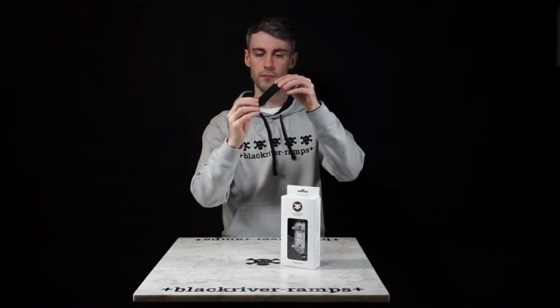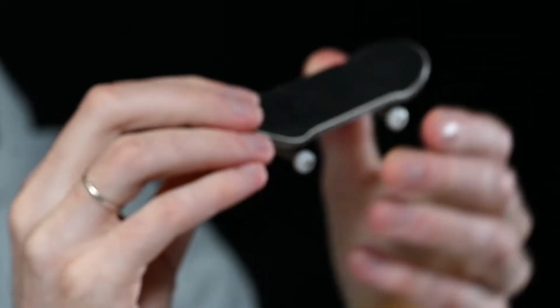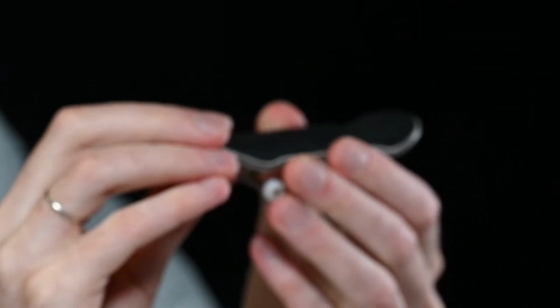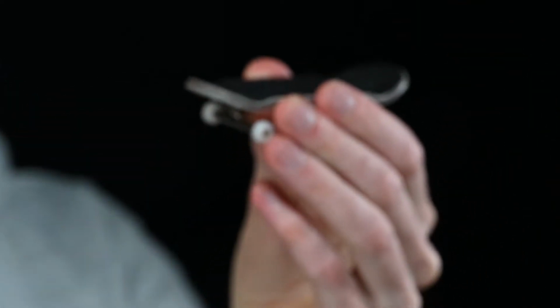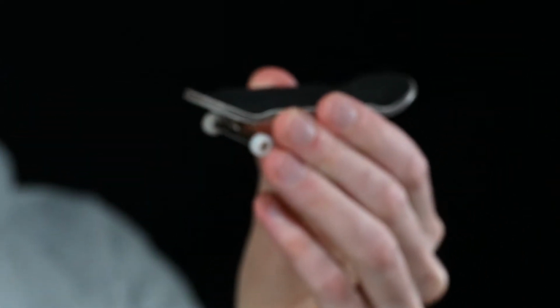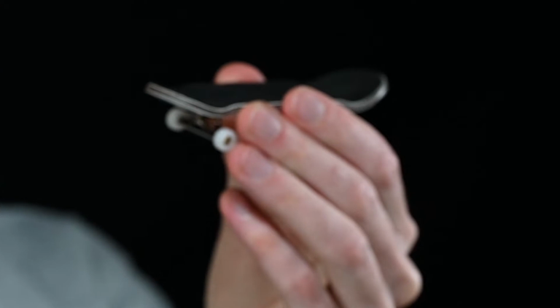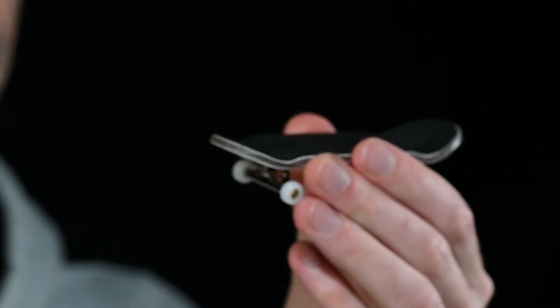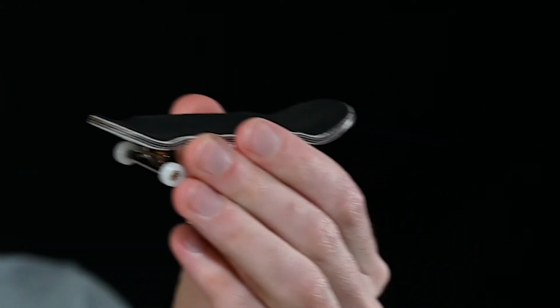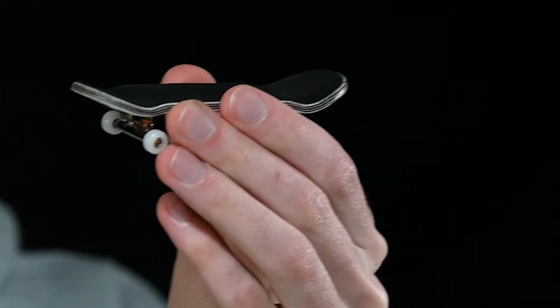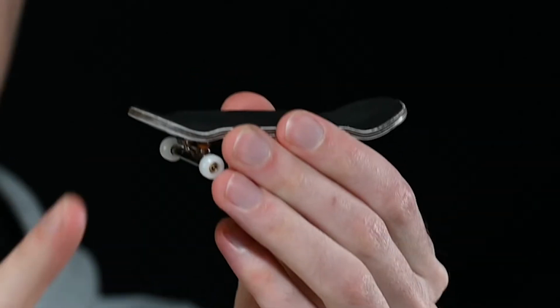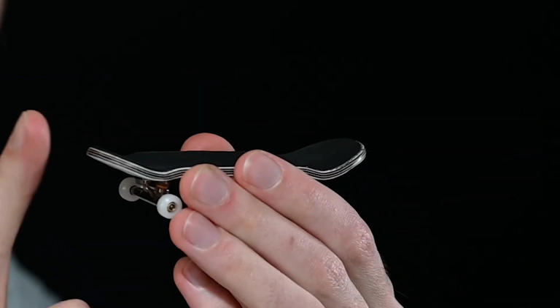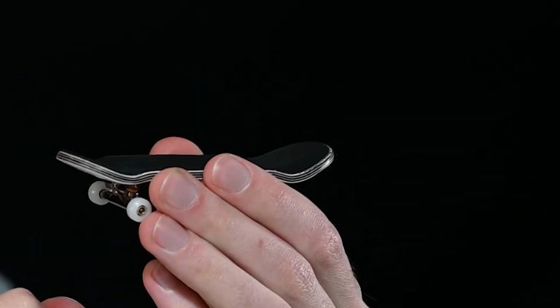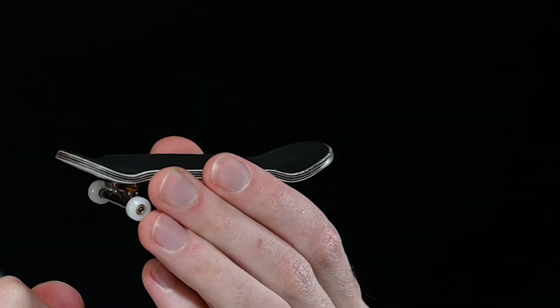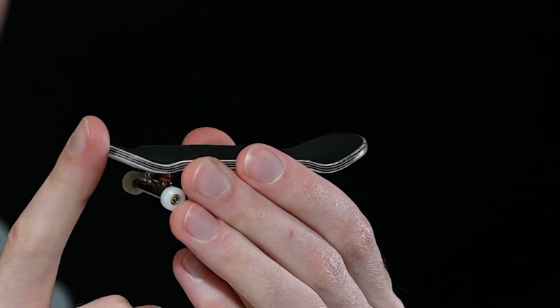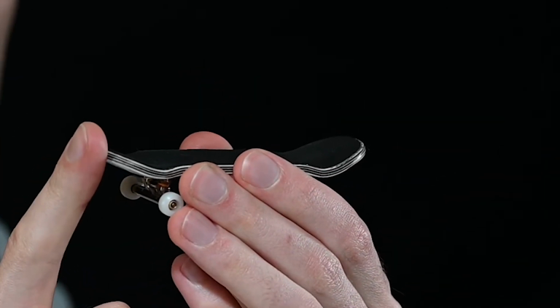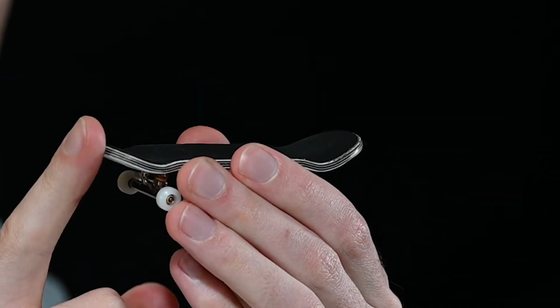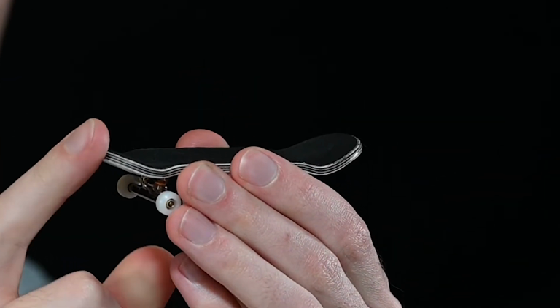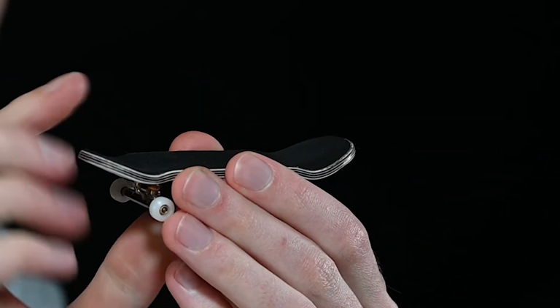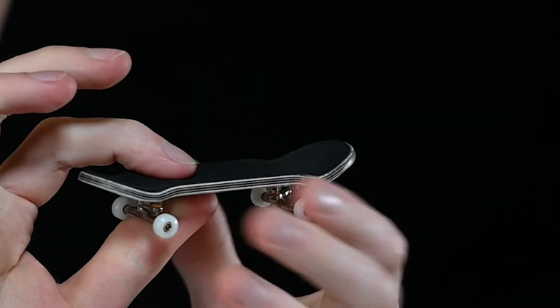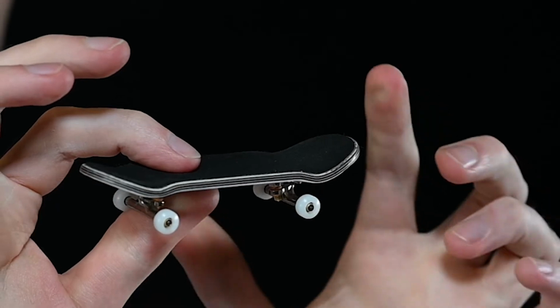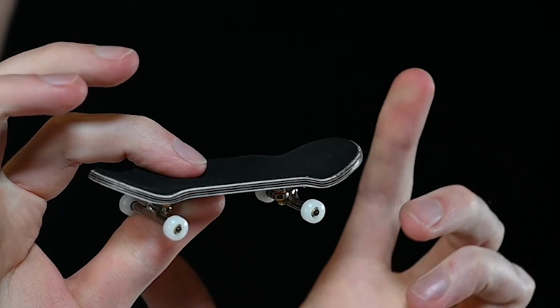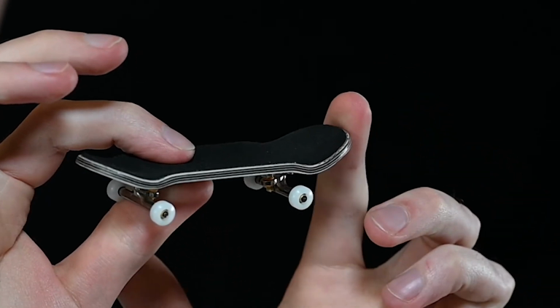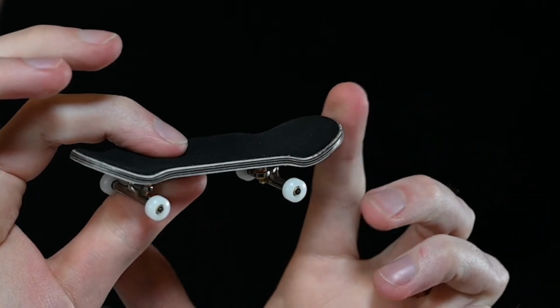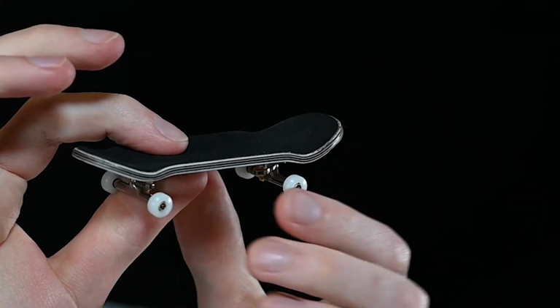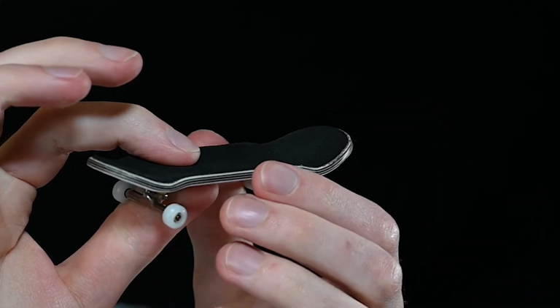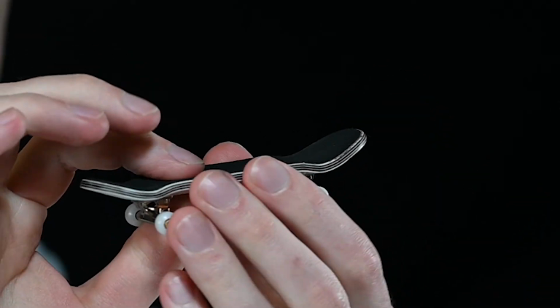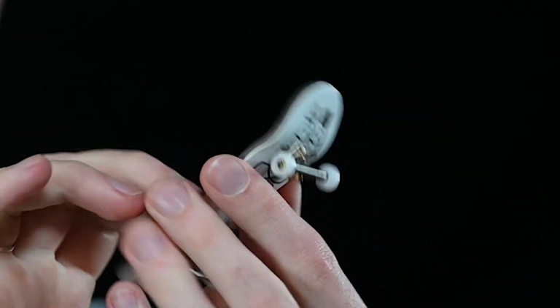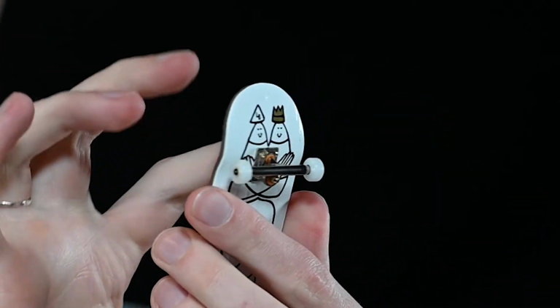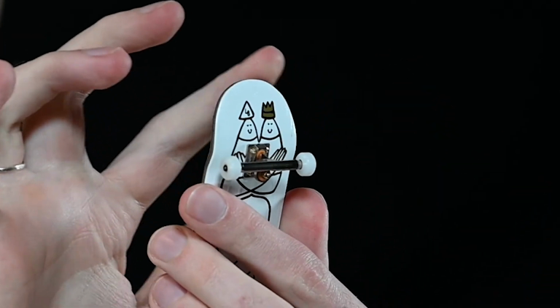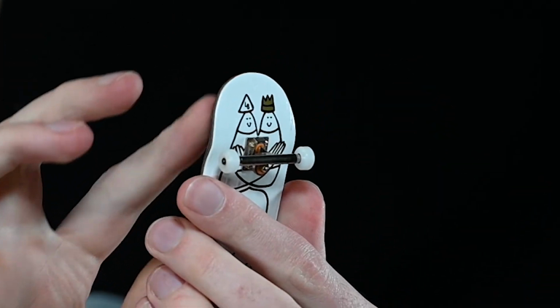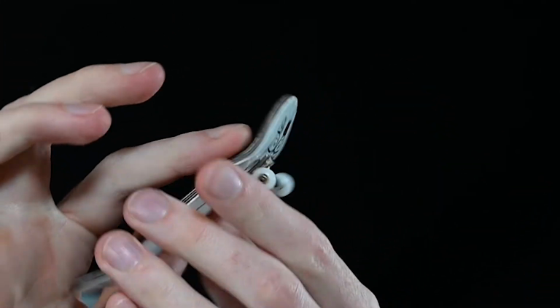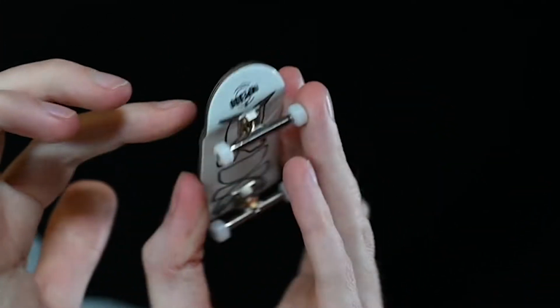Then for the kicks: on your left is the tail, and on your right is the nose. You'll notice that they have a slightly different shape.